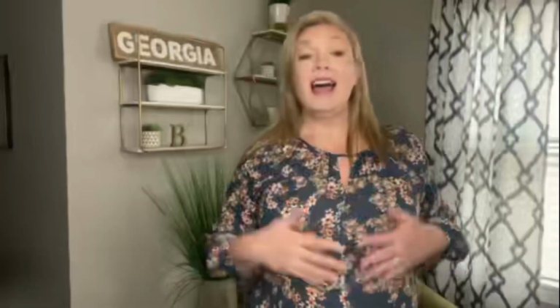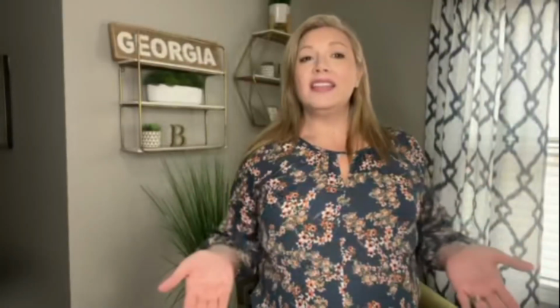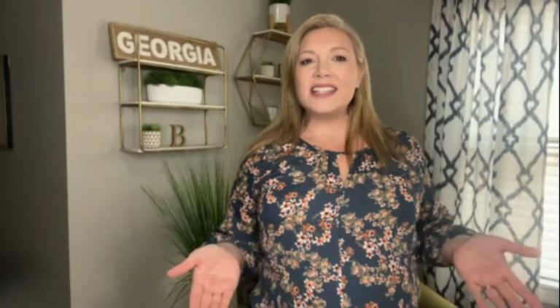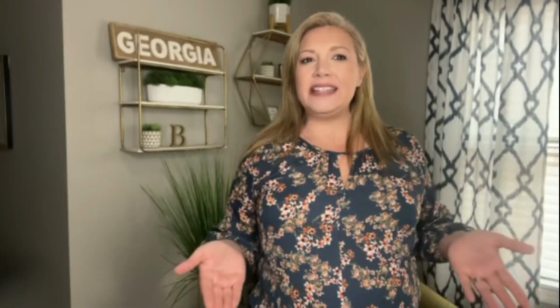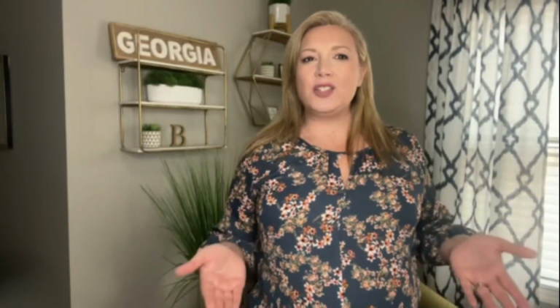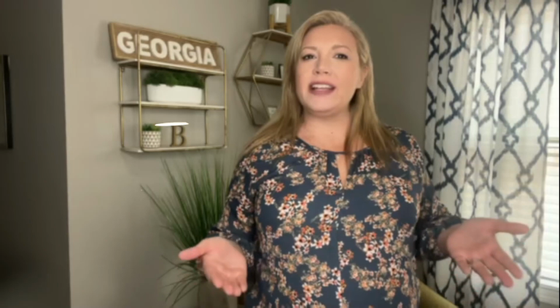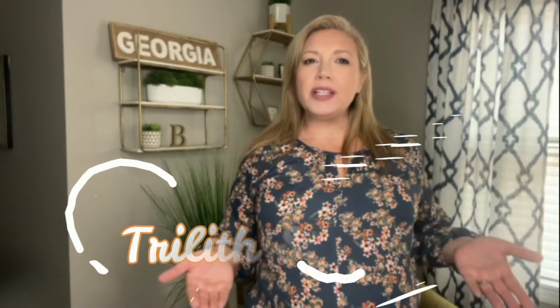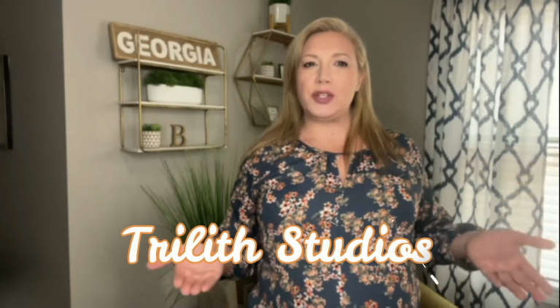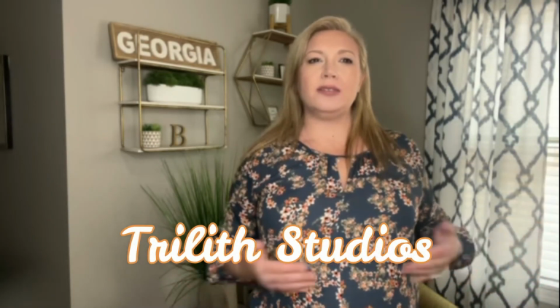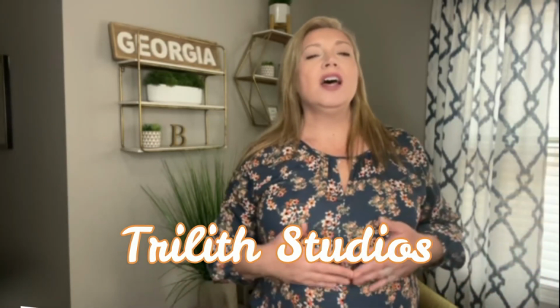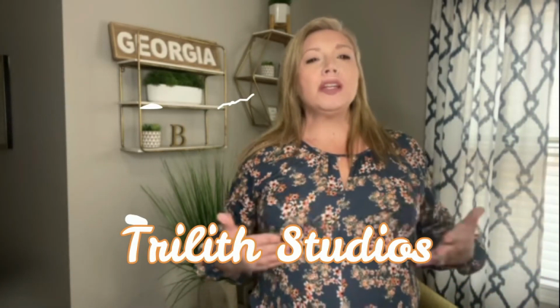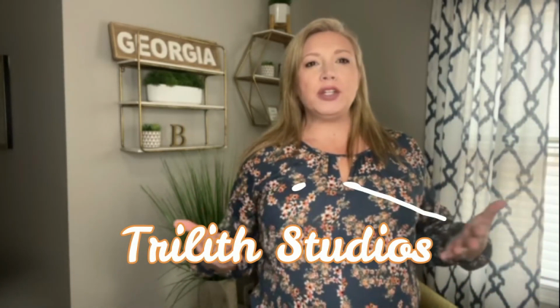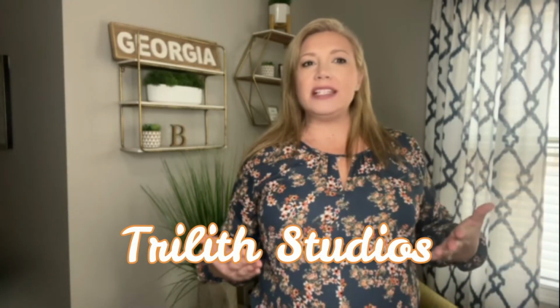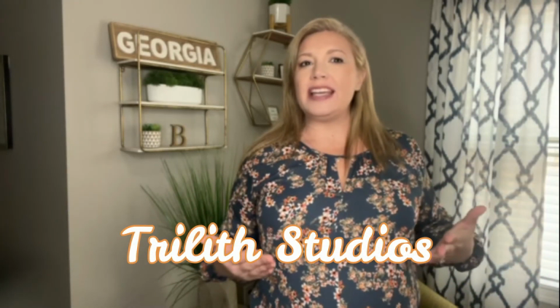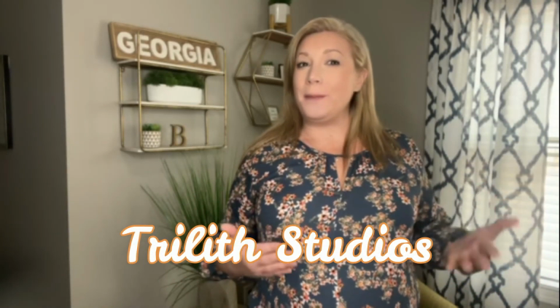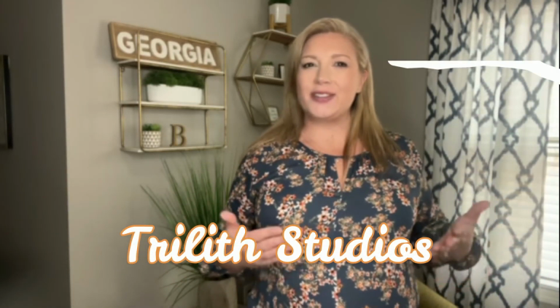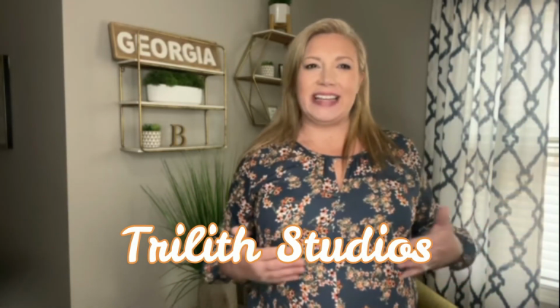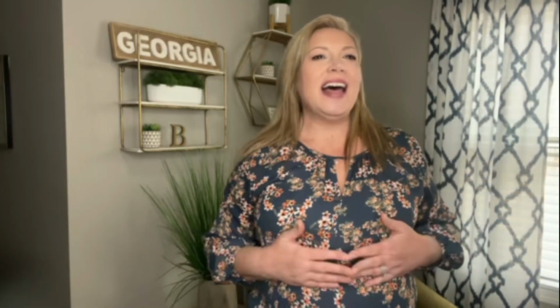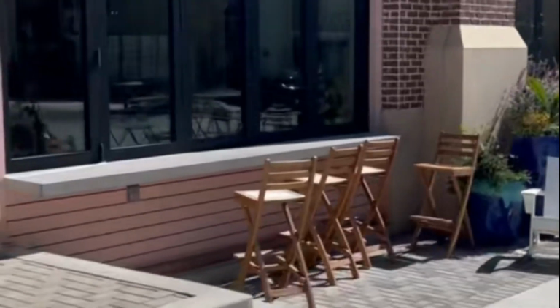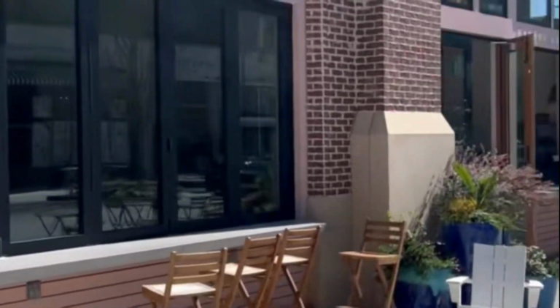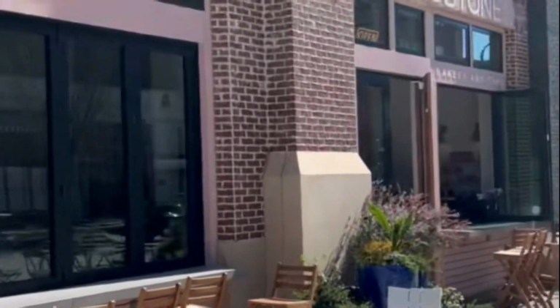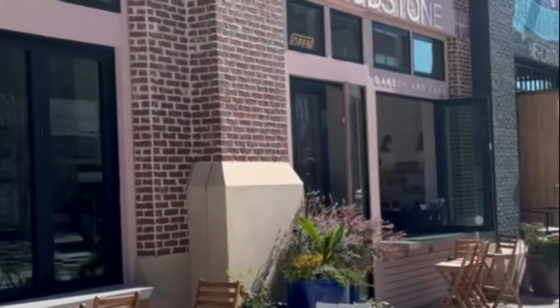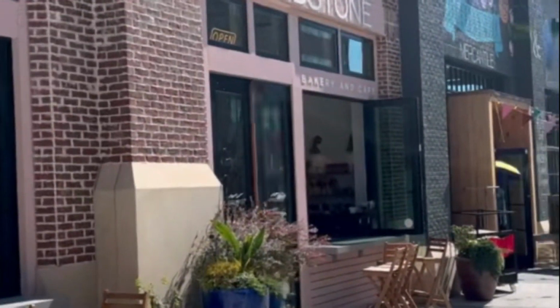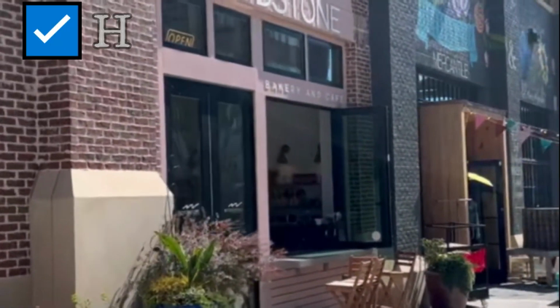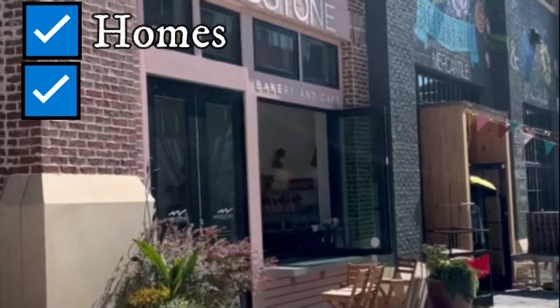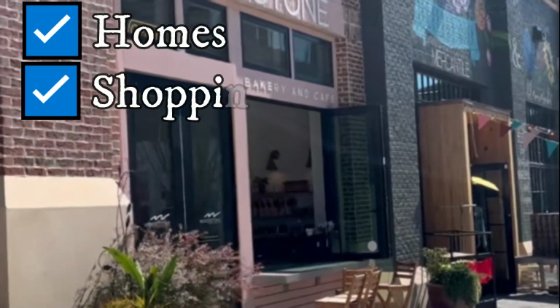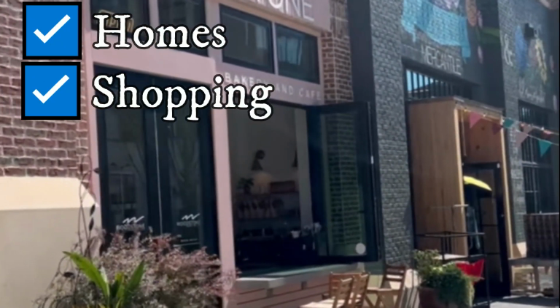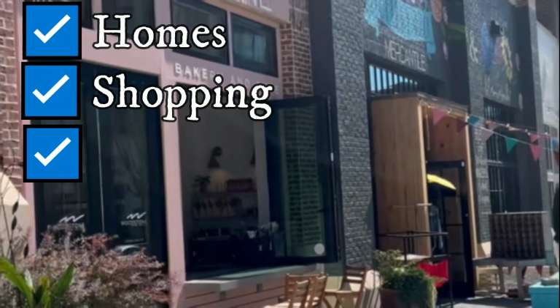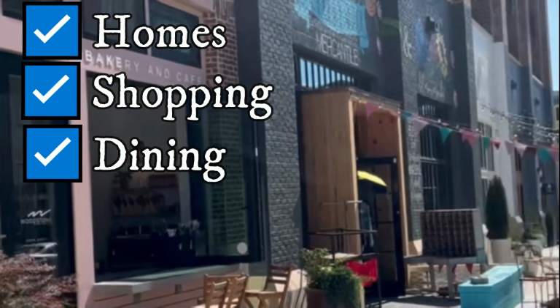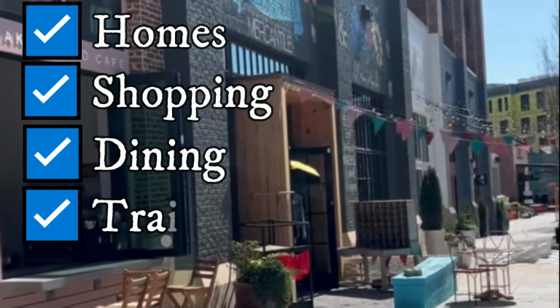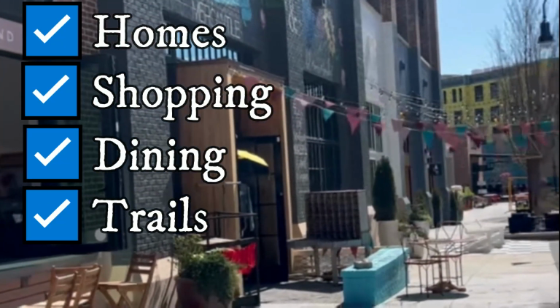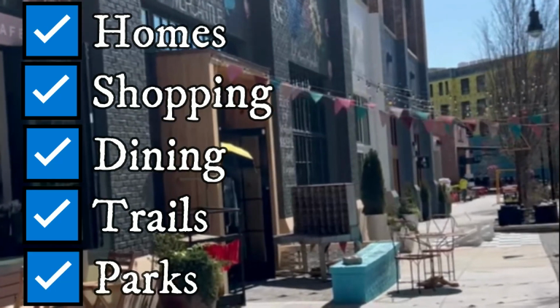The last stop in today's tour is Trilla Studios. Trilla Studios is a place where makers live. This unique community features home, shopping, dining, trails, and parks.